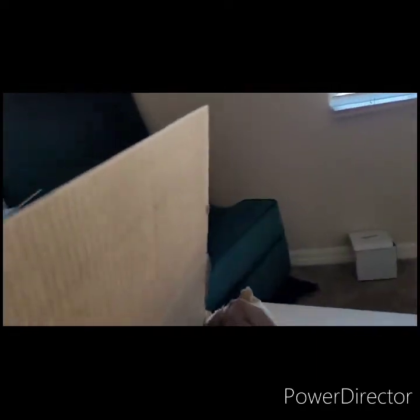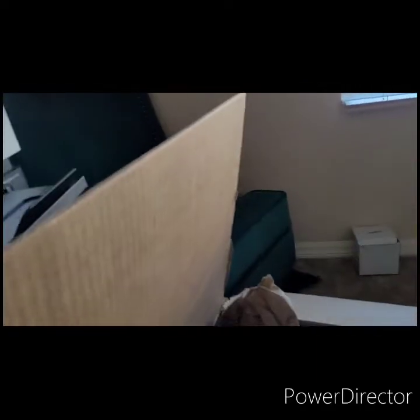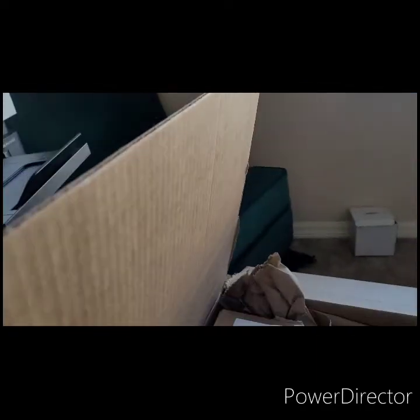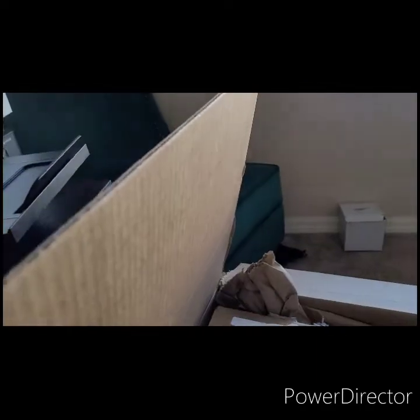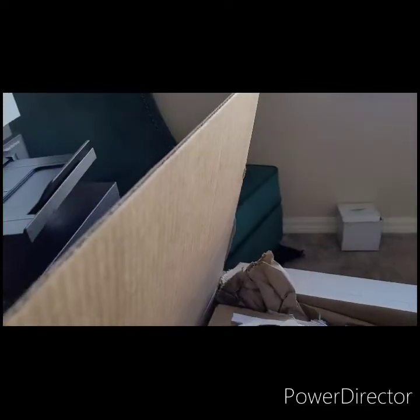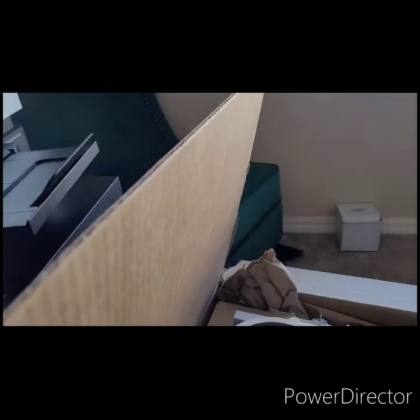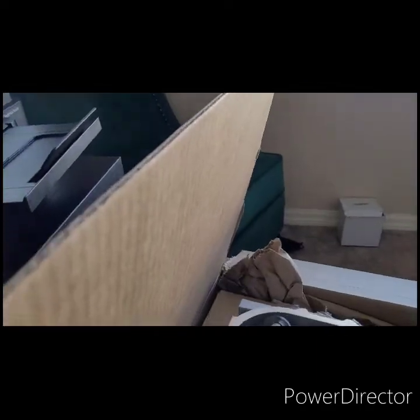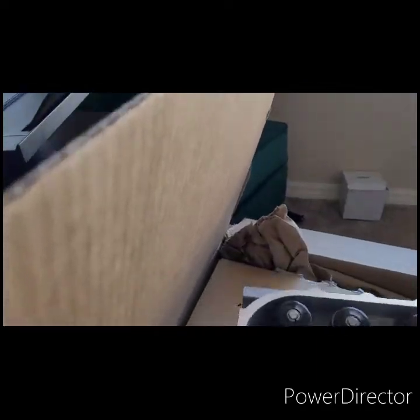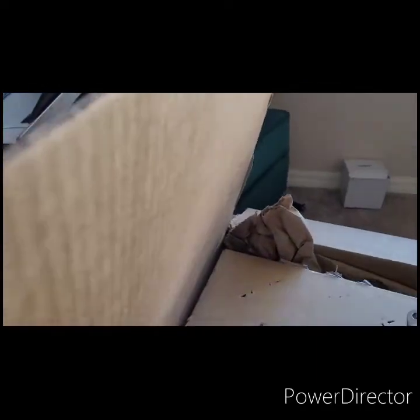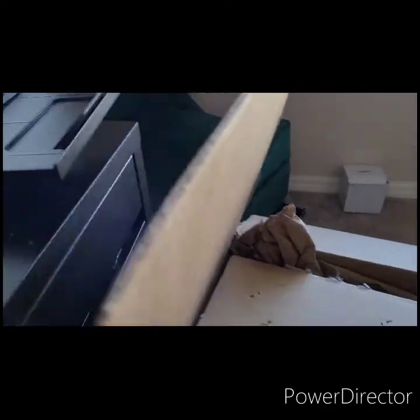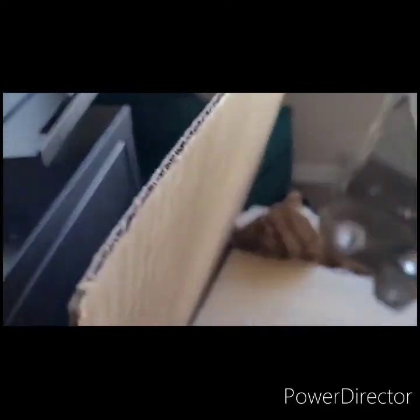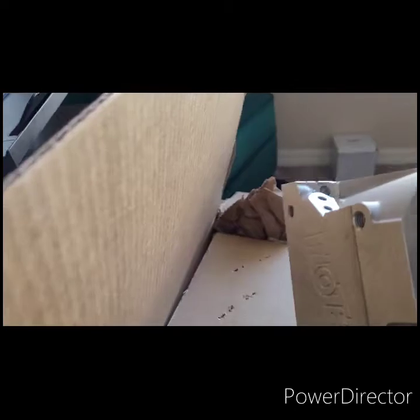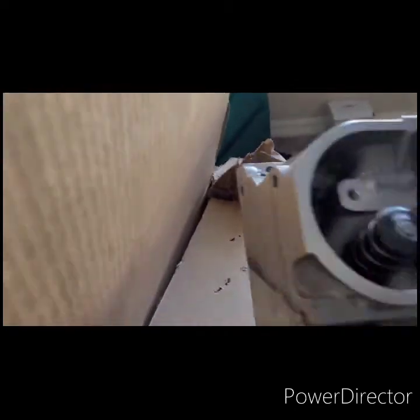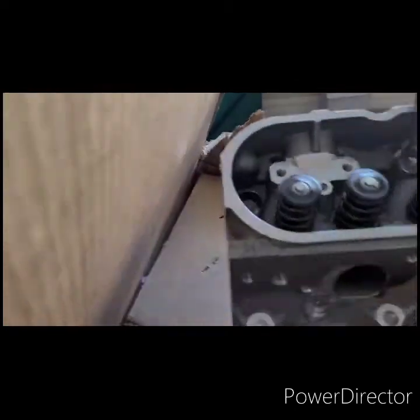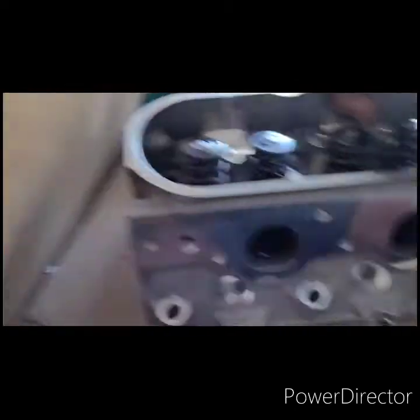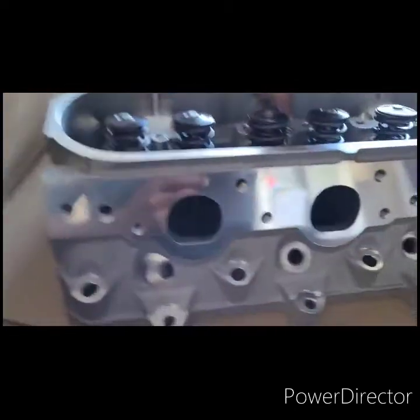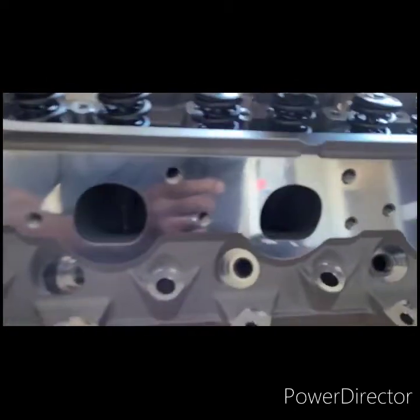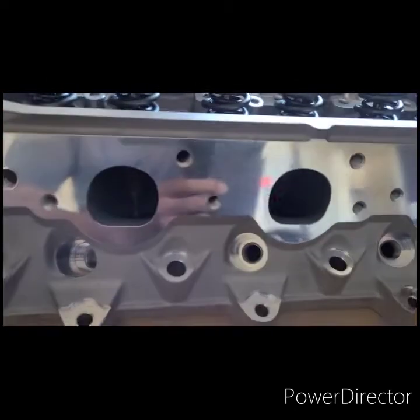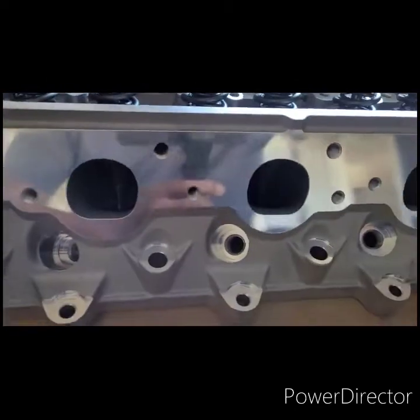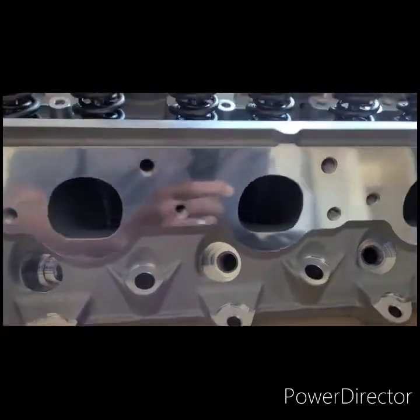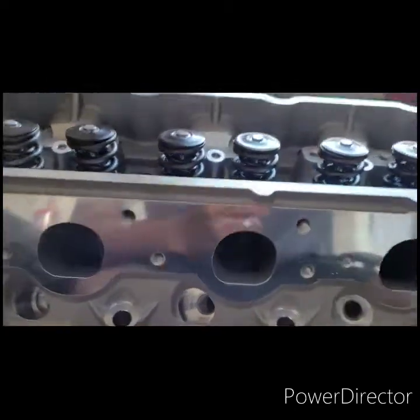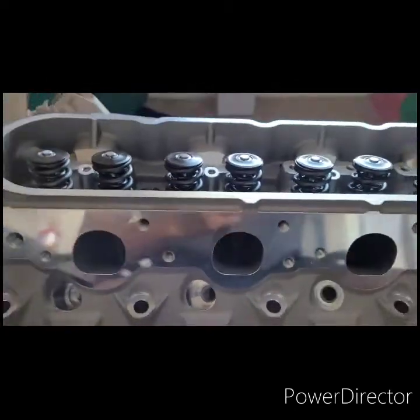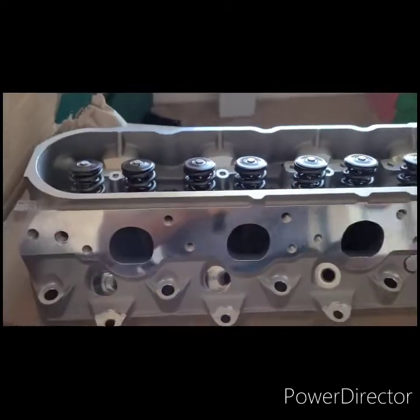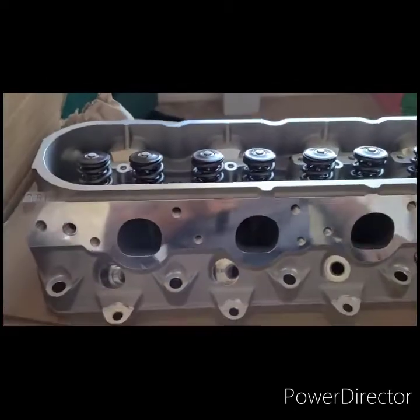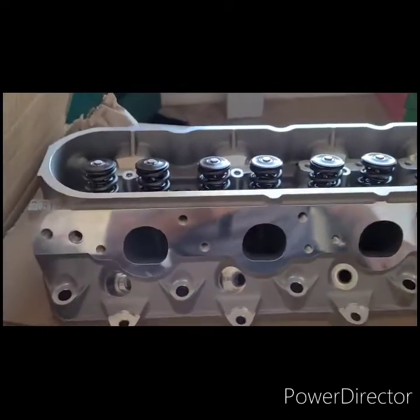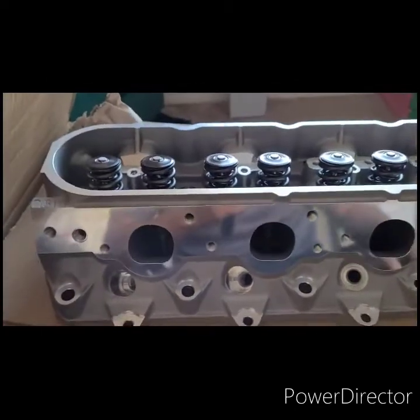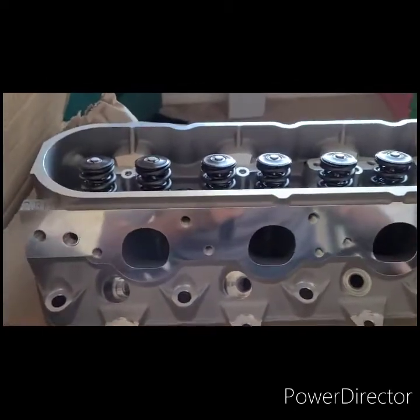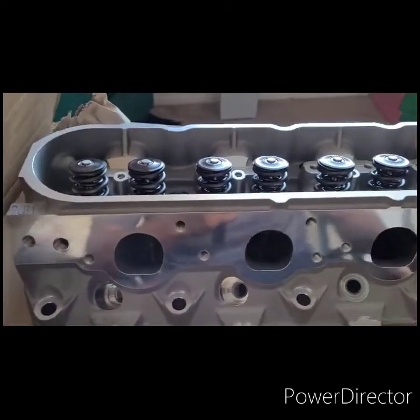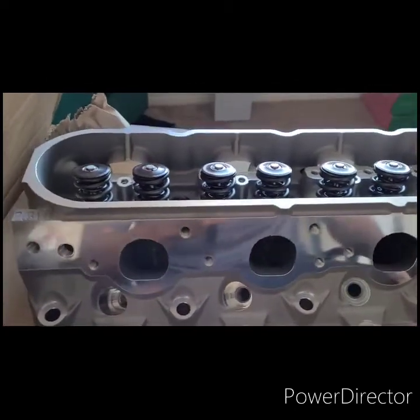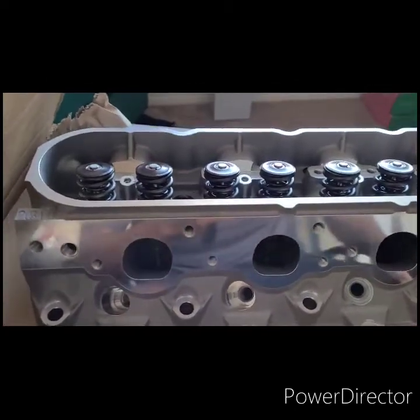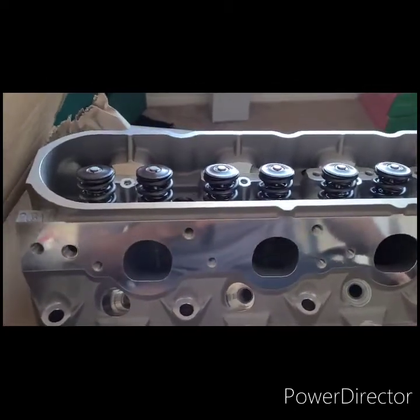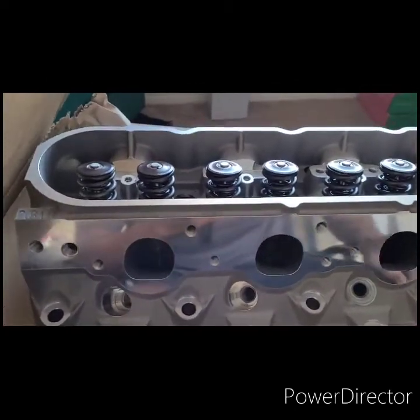Flip it around so we can see the exhaust ports. Man, look at that — yeah, they look good.